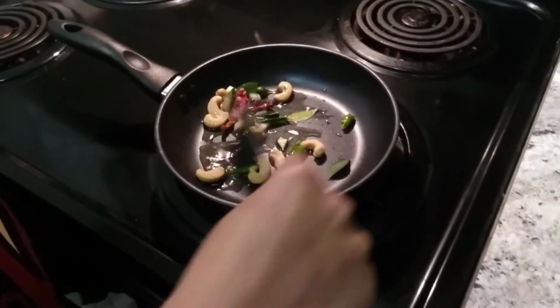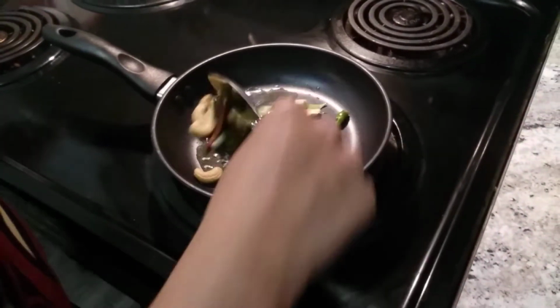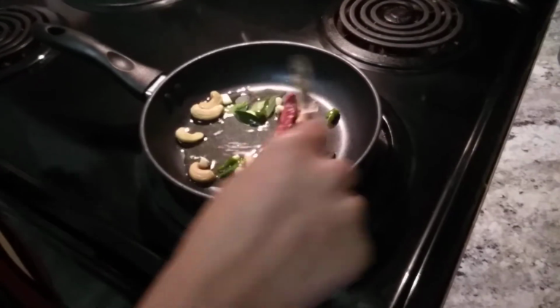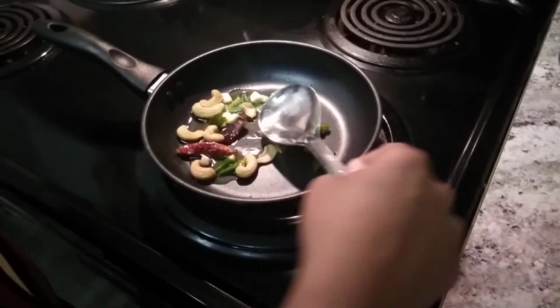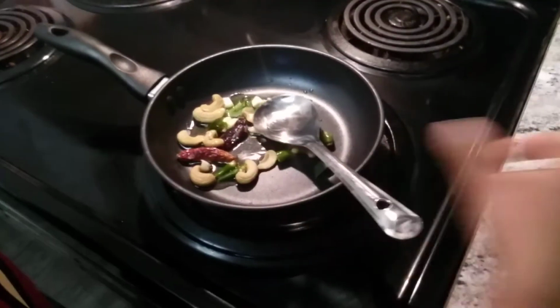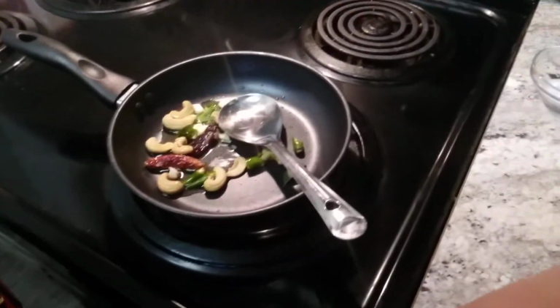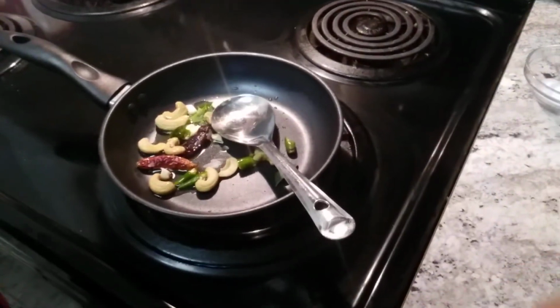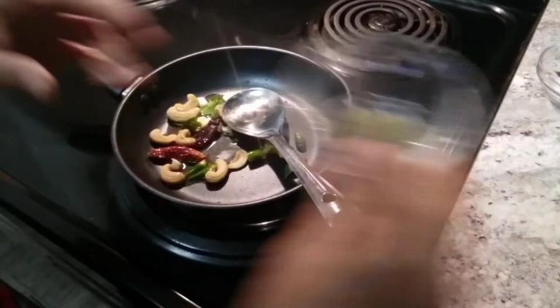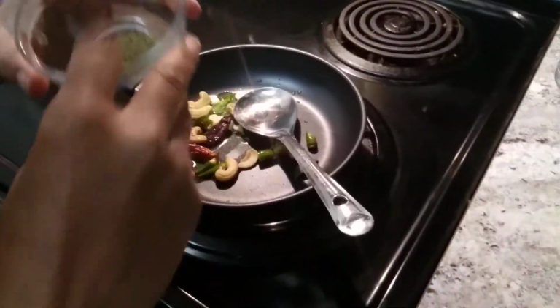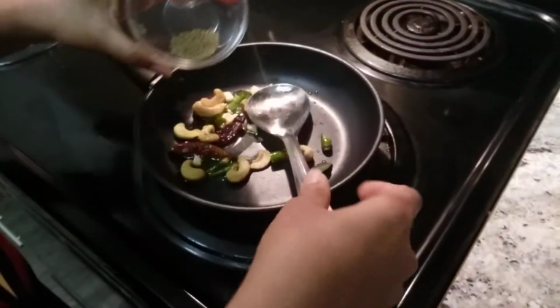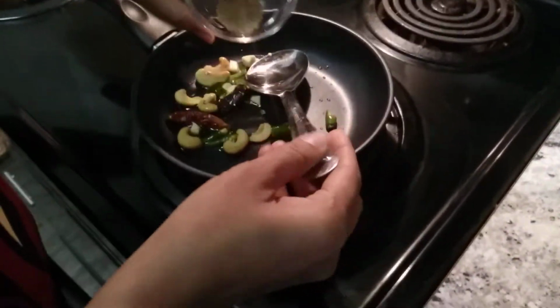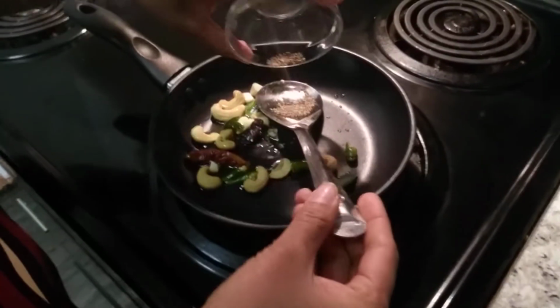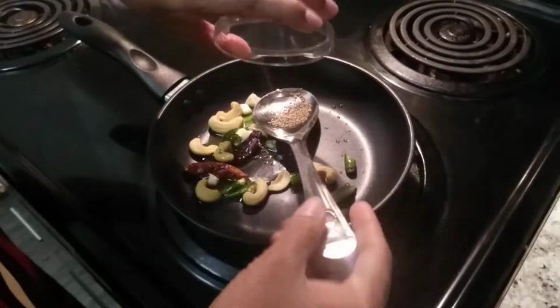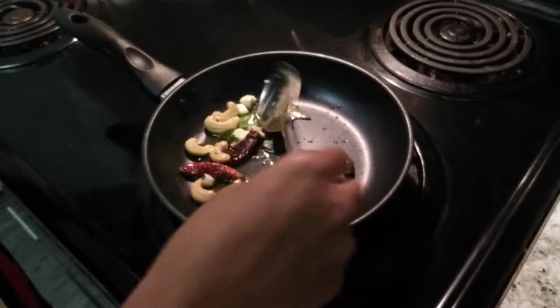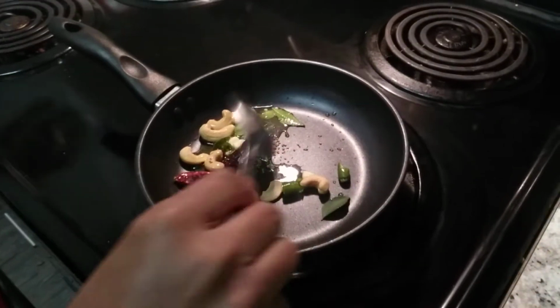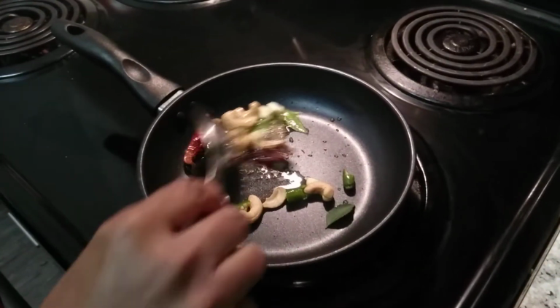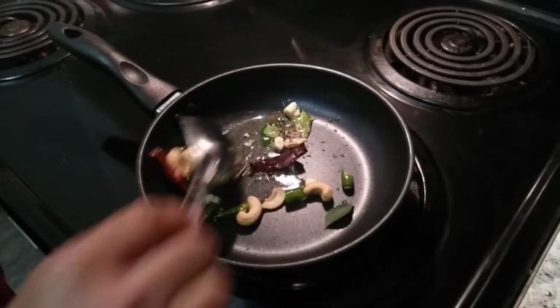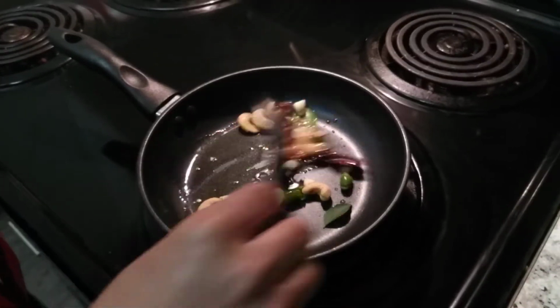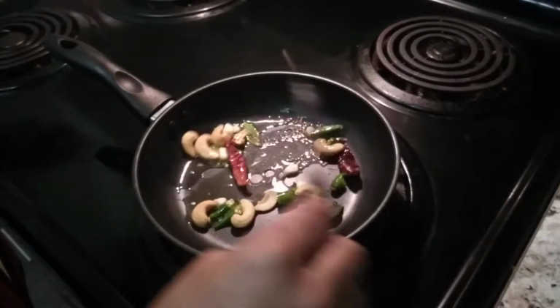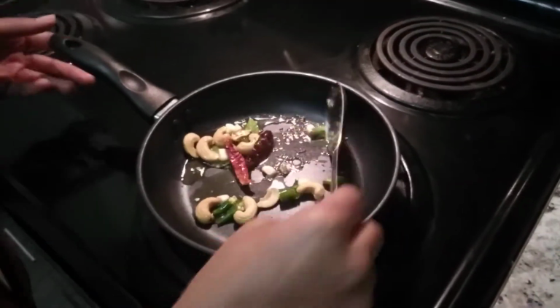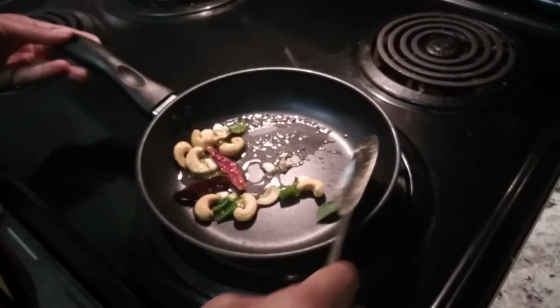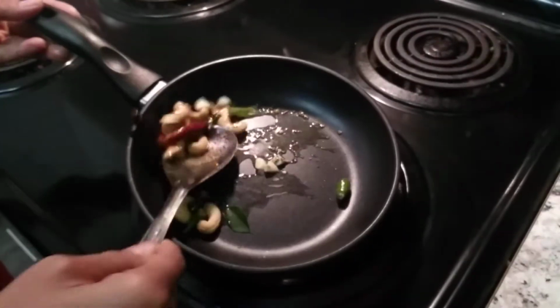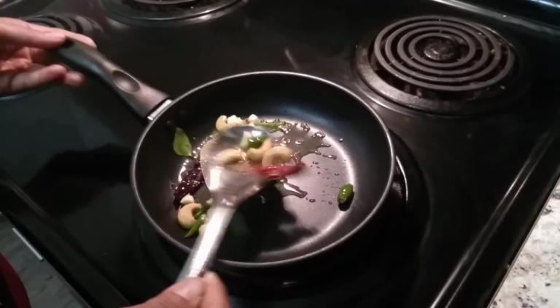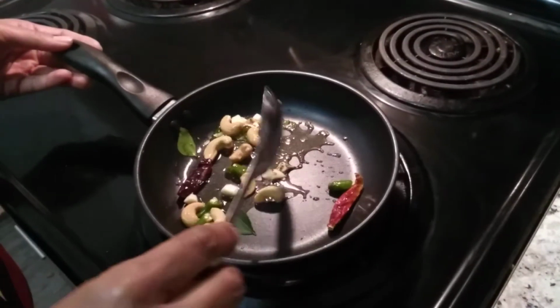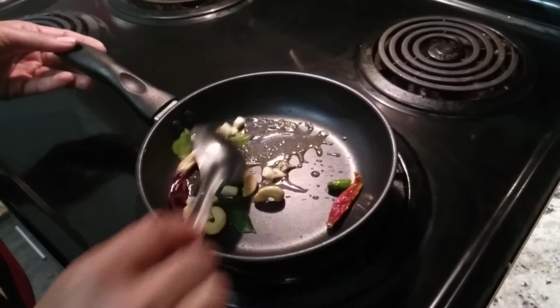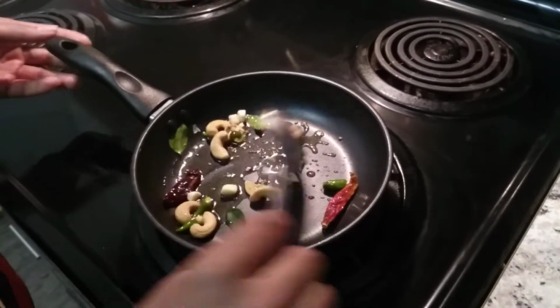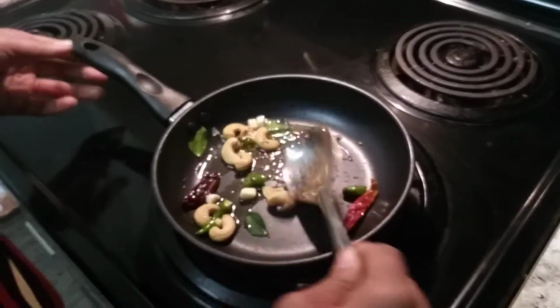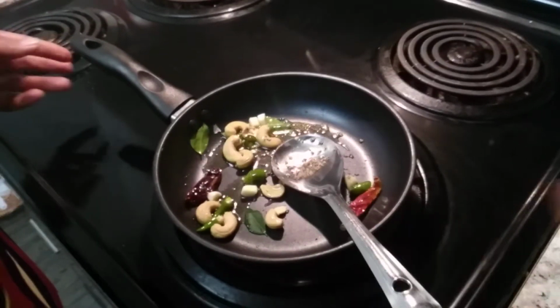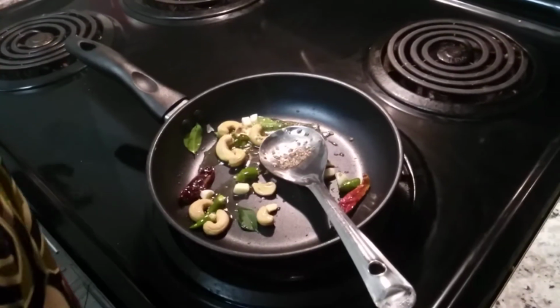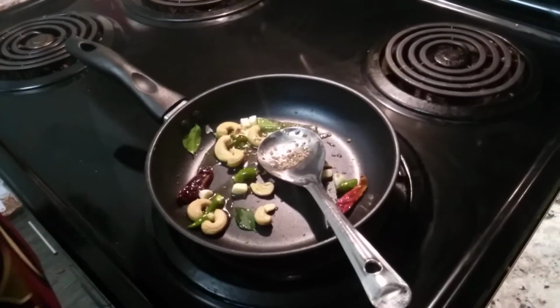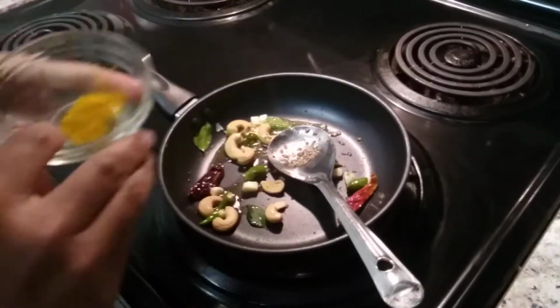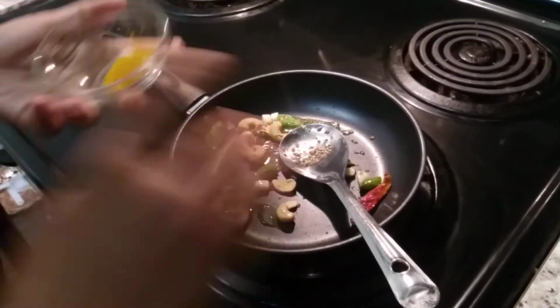Then we need to add our Ajwain, which is also called warm. Ajwain is good for digestion, and we can give it to kids too. Next is turmeric.